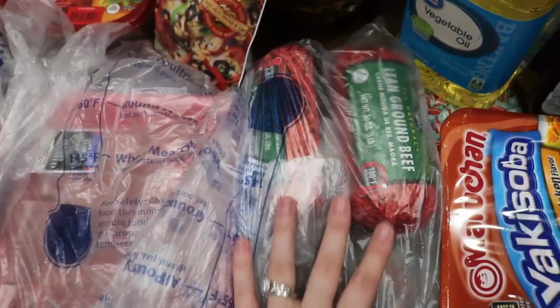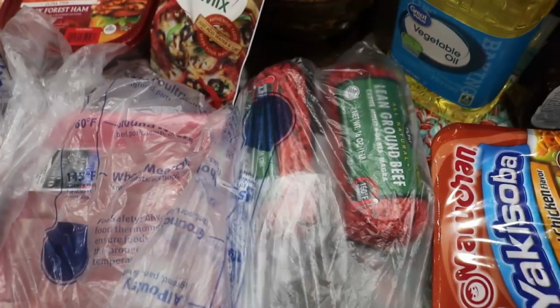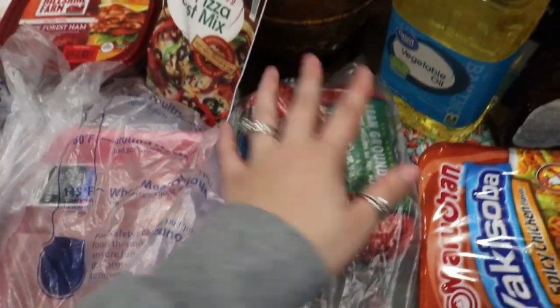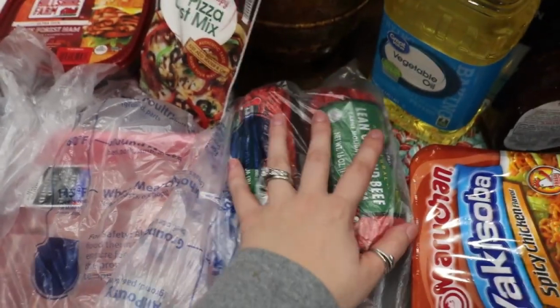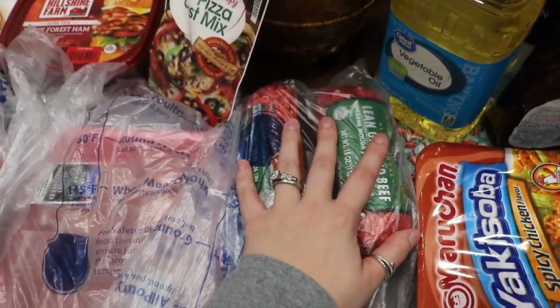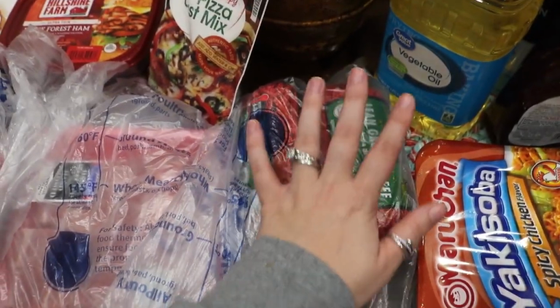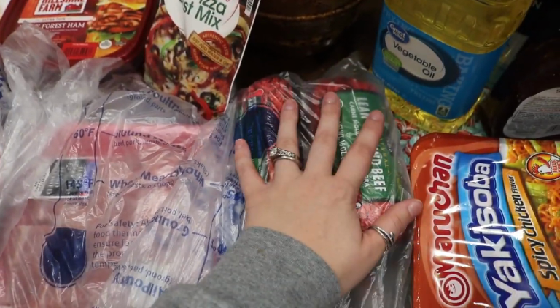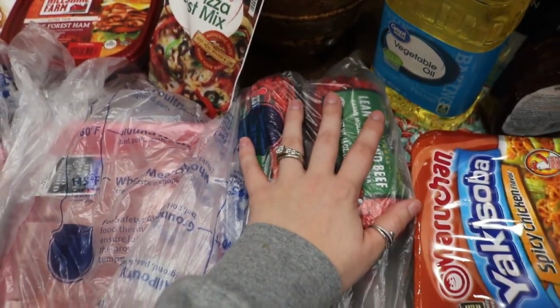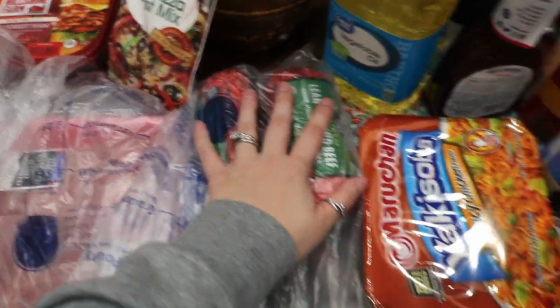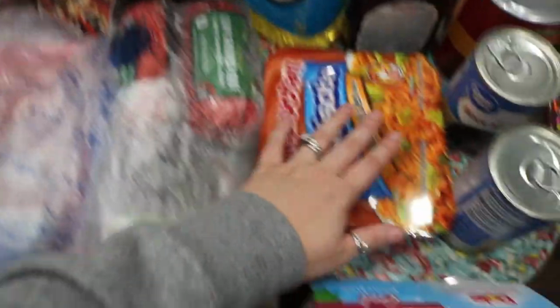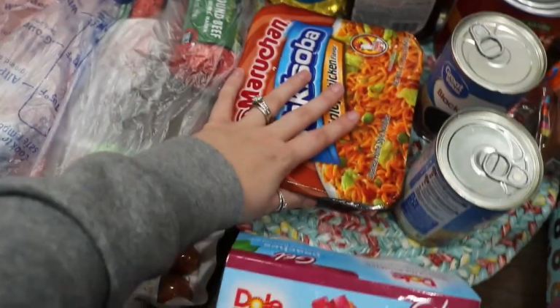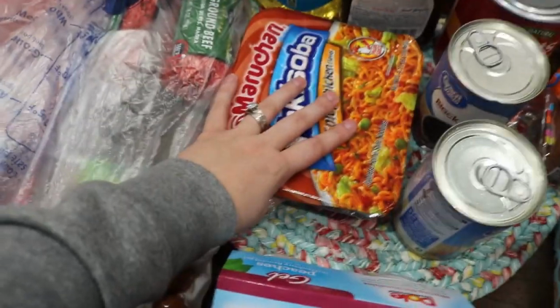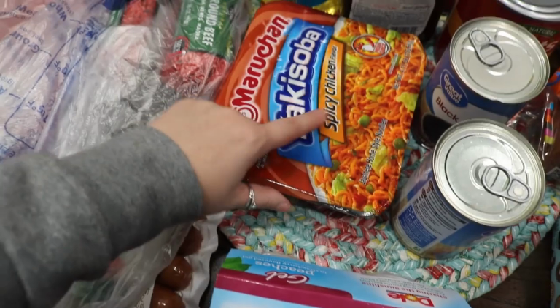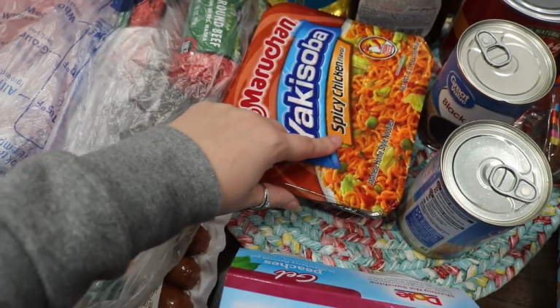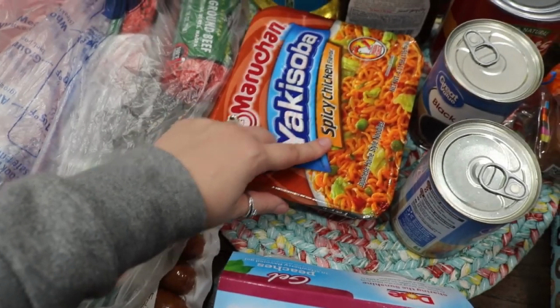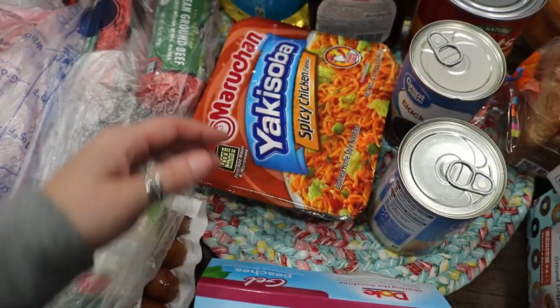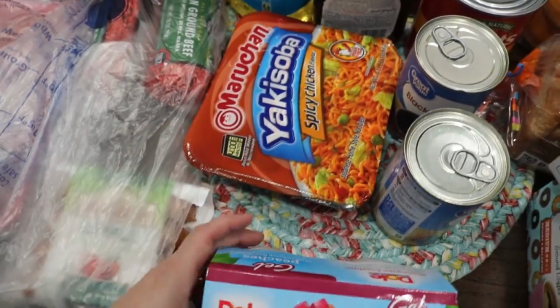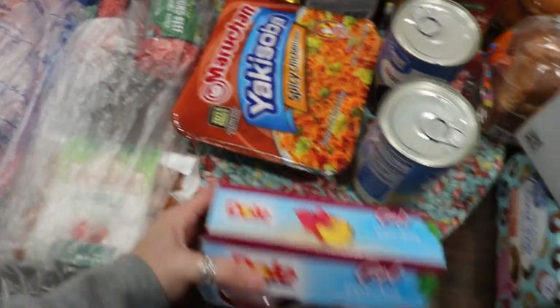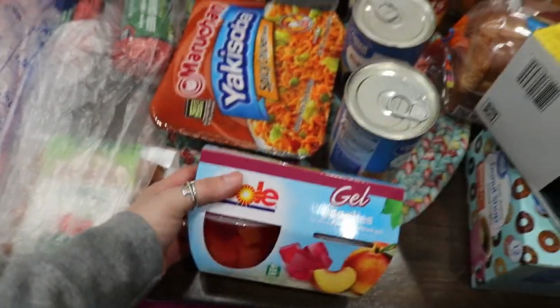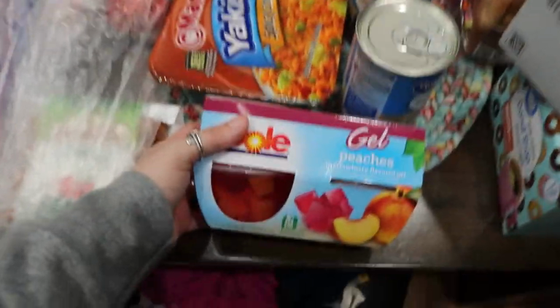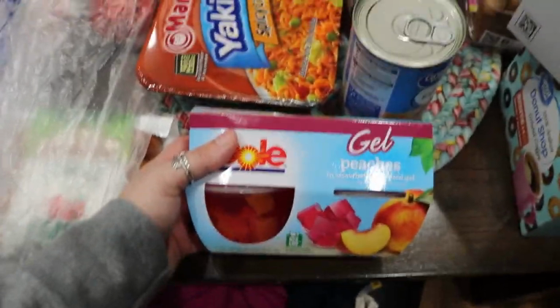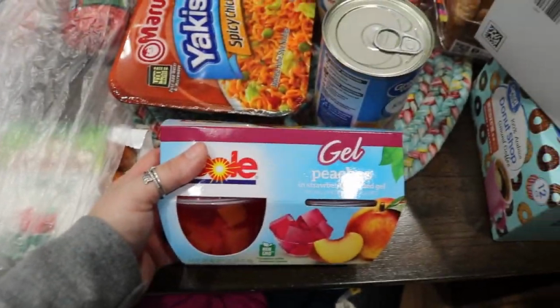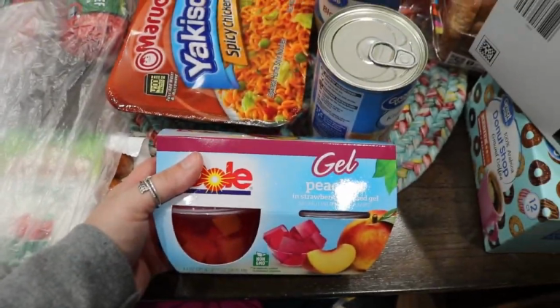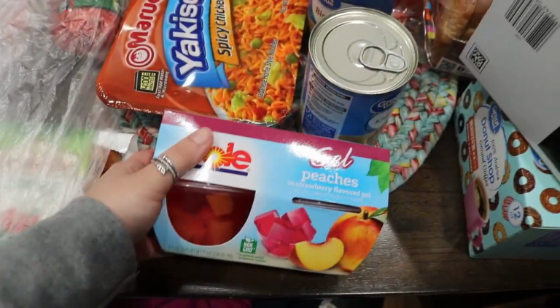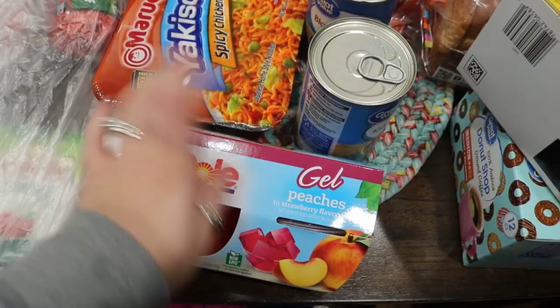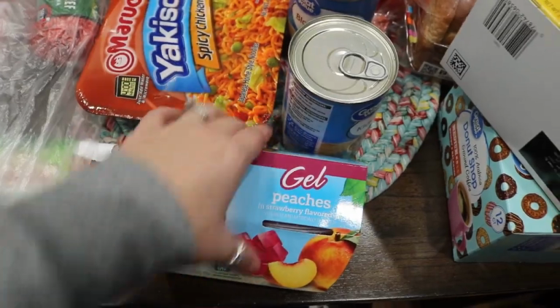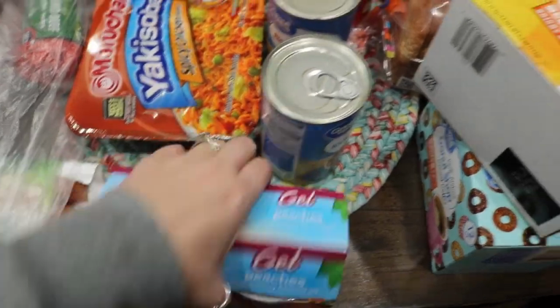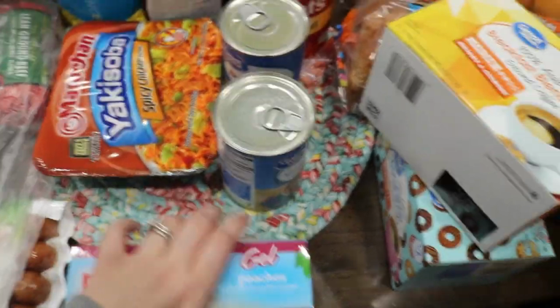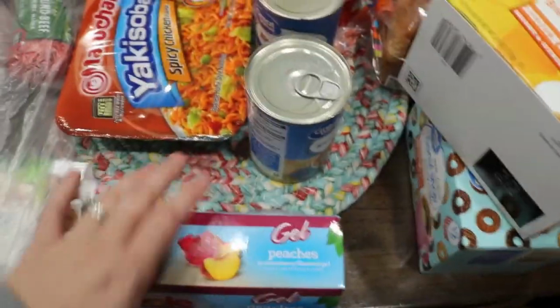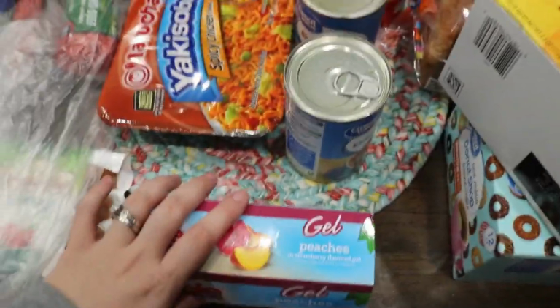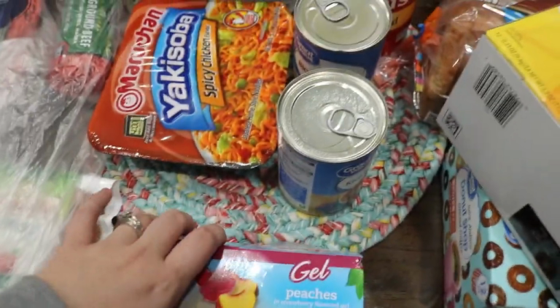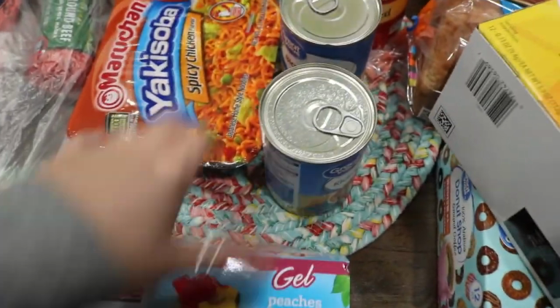I had to get two pounds of ground beef because it was called for in a recipe. I got some of my spicy chicken noodles I like. And I got some of these for my husband — just peaches in gel. I got quite a bit of canned things.